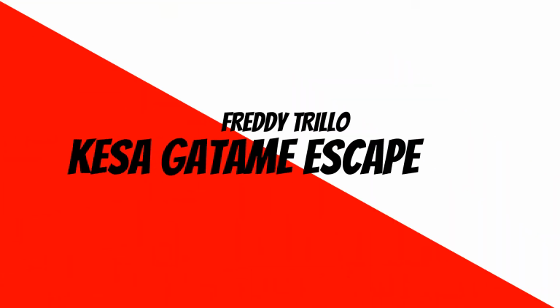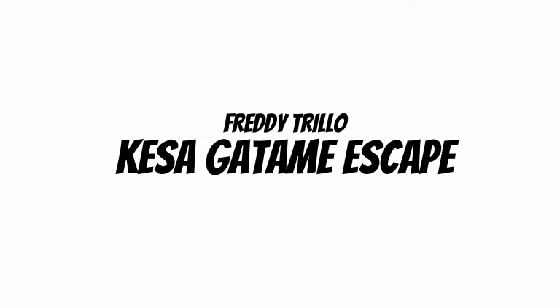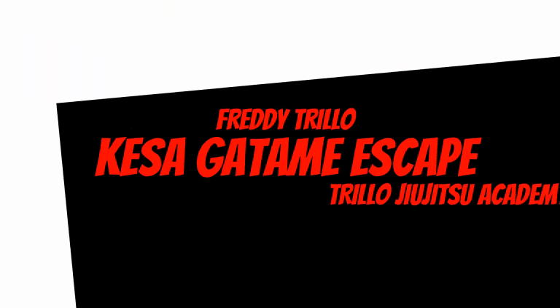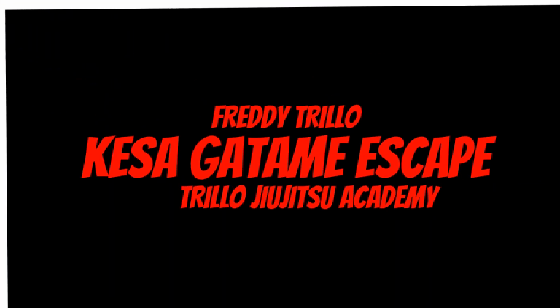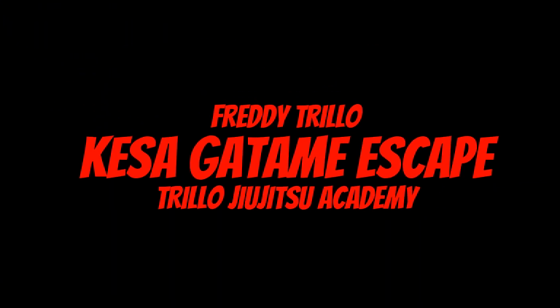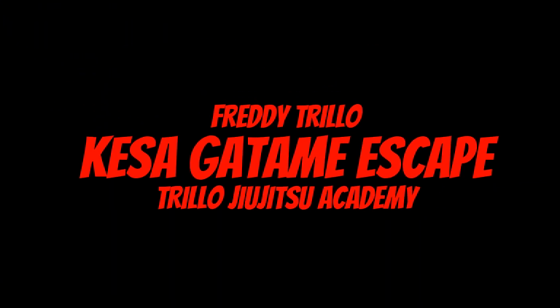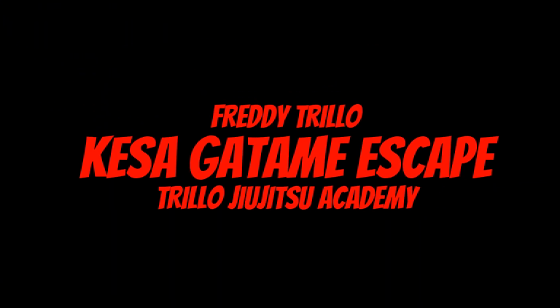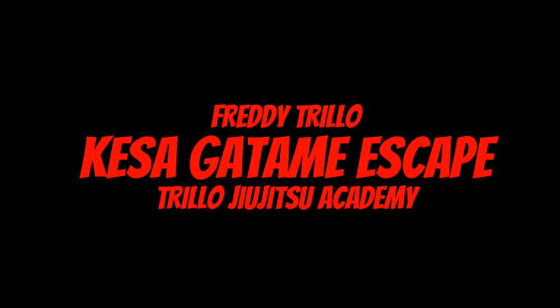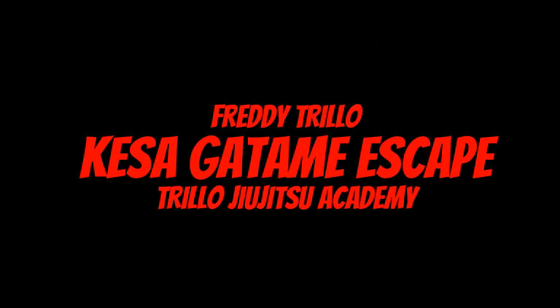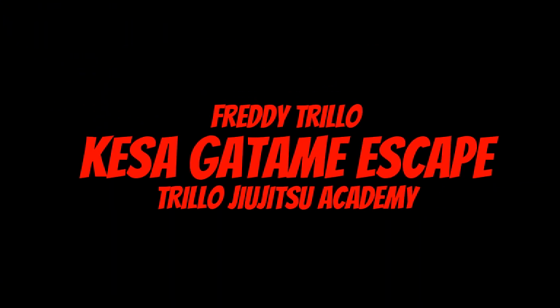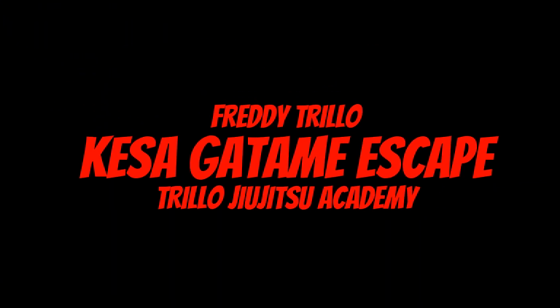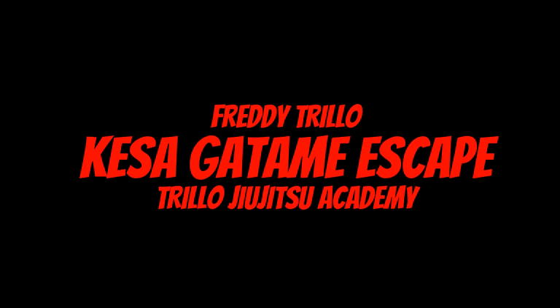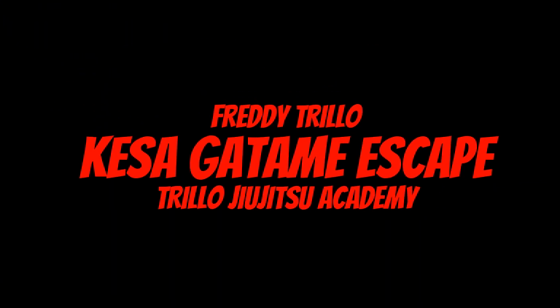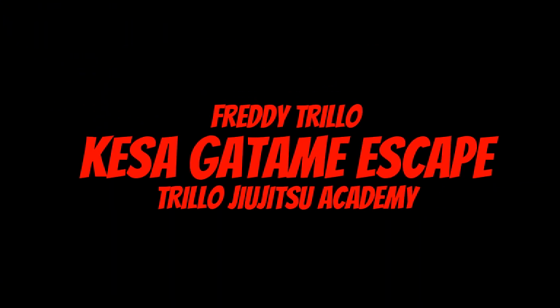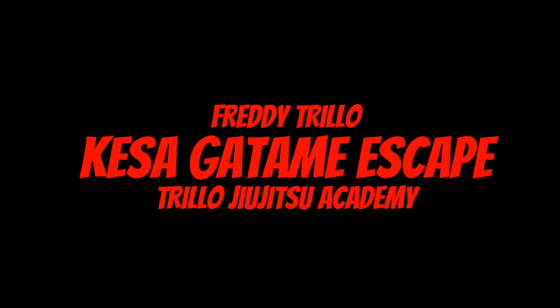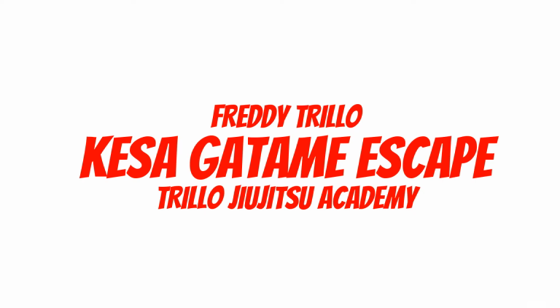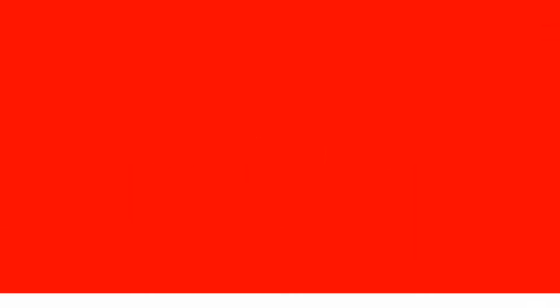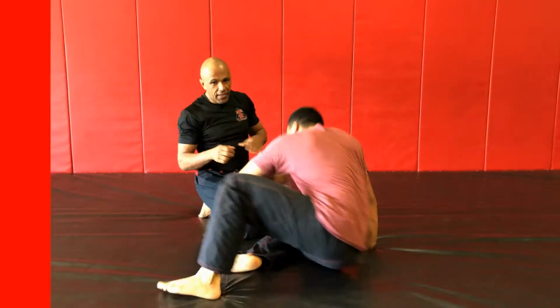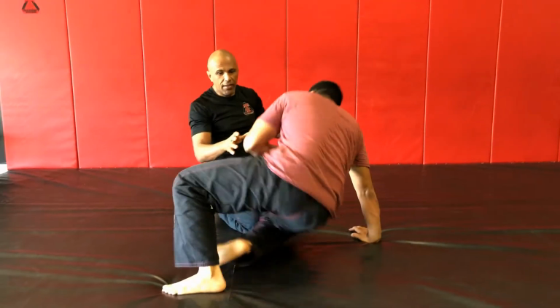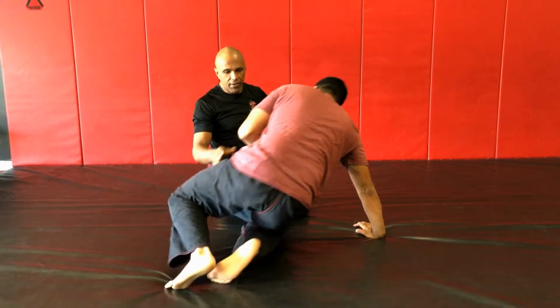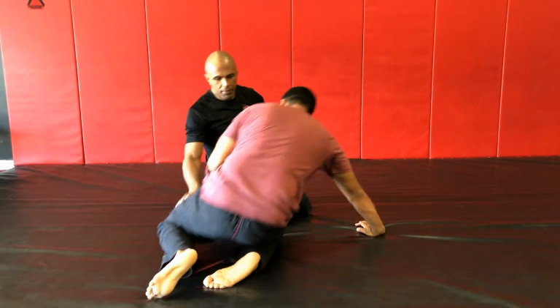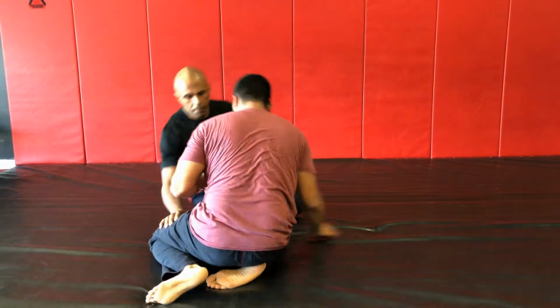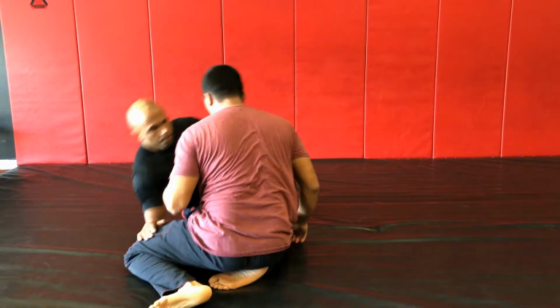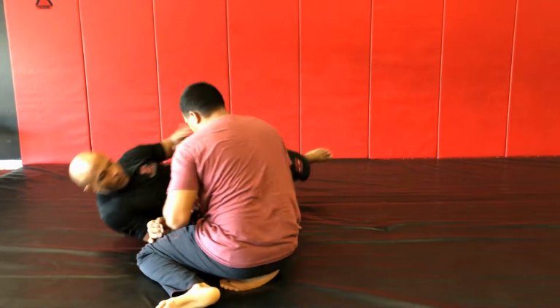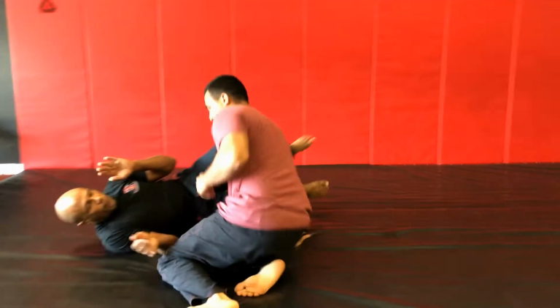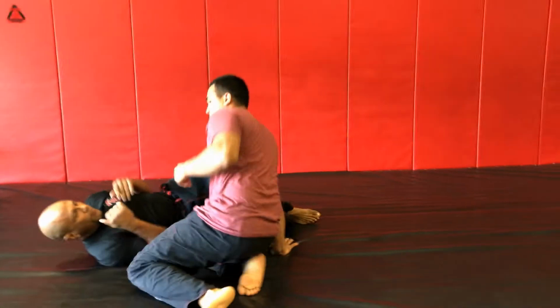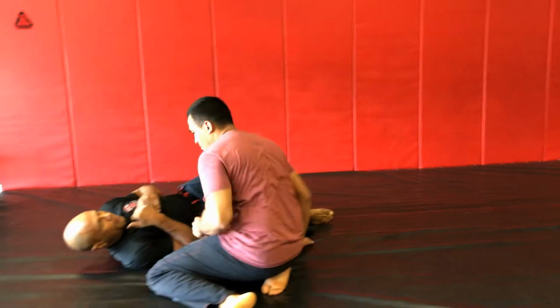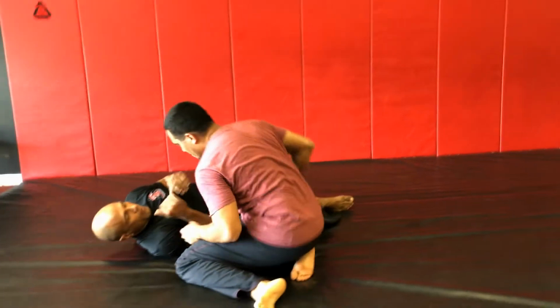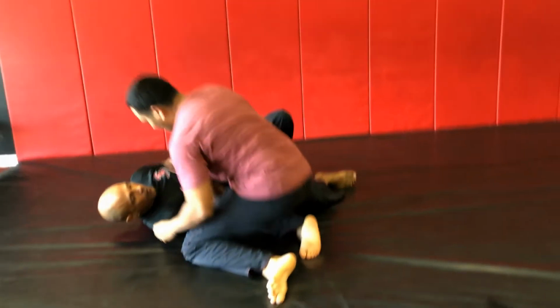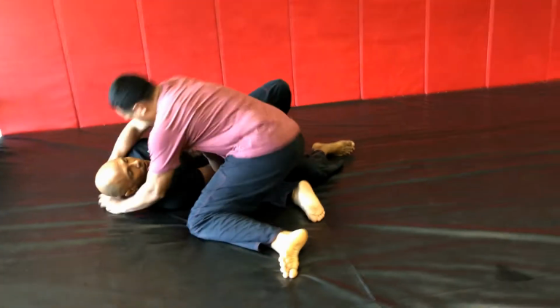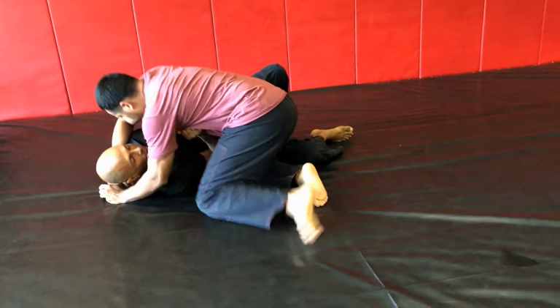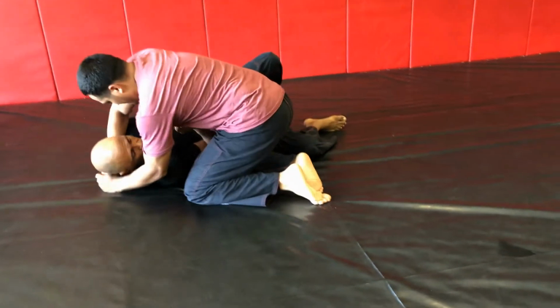What's going on everybody? Freddy Cholo here from the Cholo Jiu-Jitsu Academy in Miami Lakes, Florida under Professor Tom De Blas. Side mount headlock escape from Dike Sagatami.